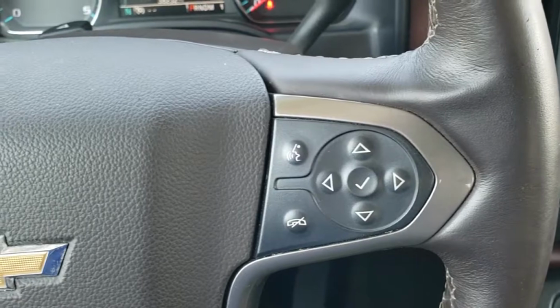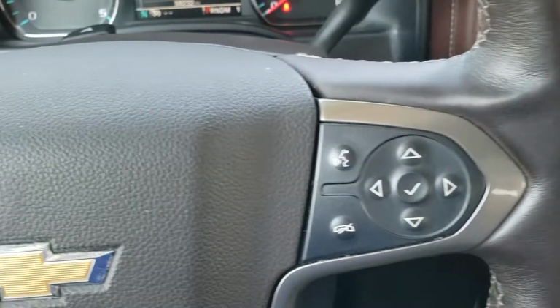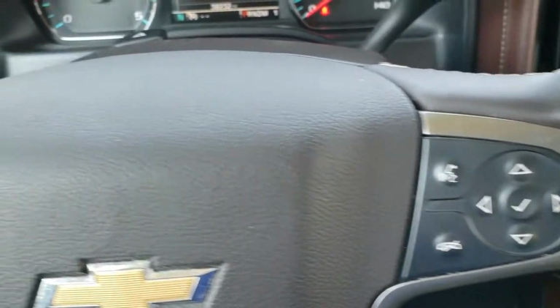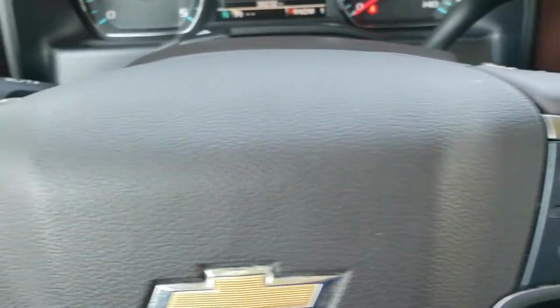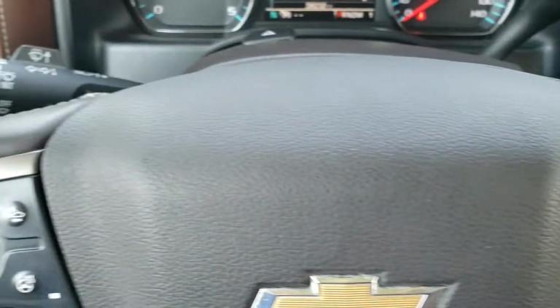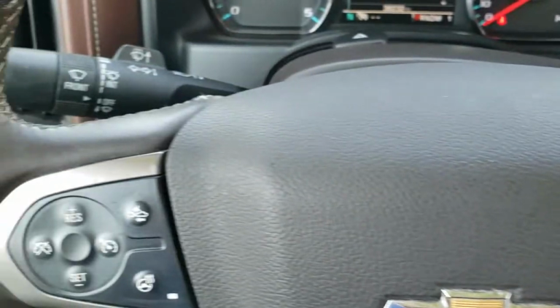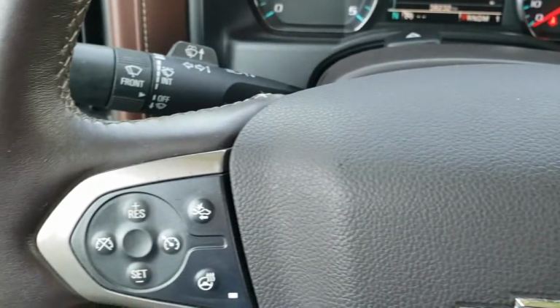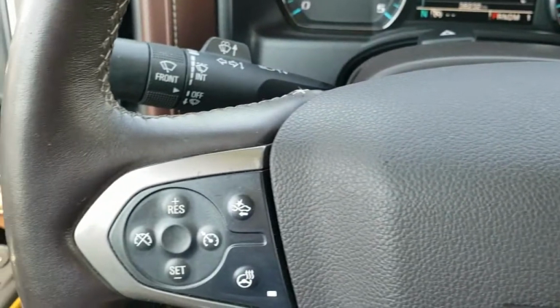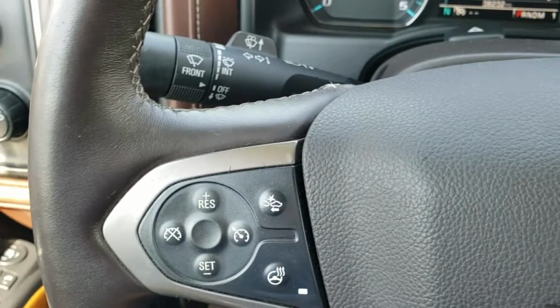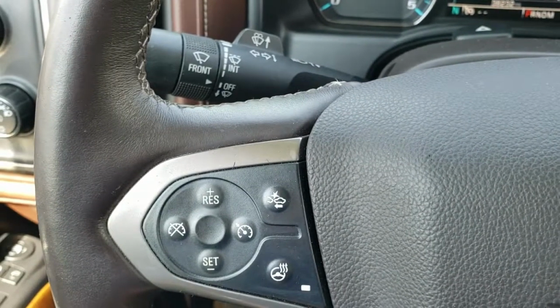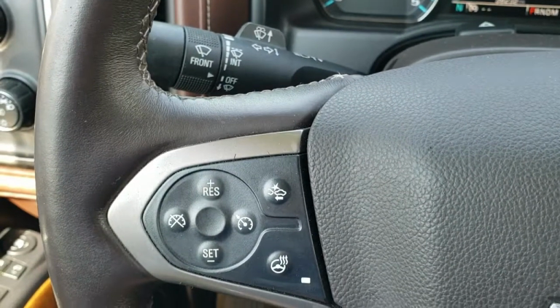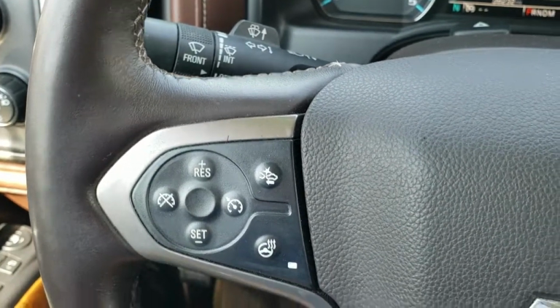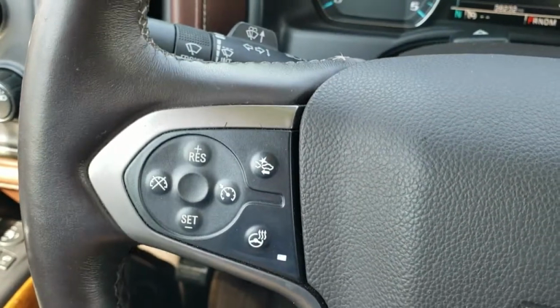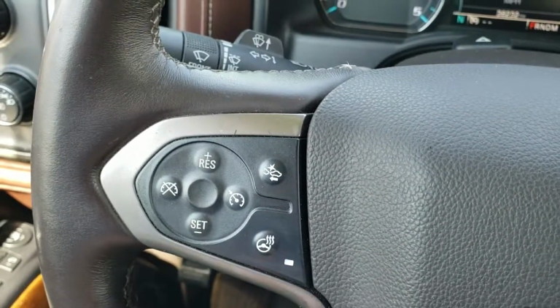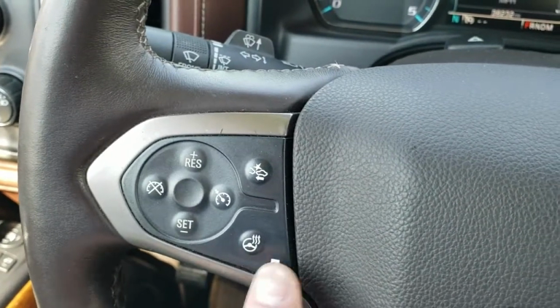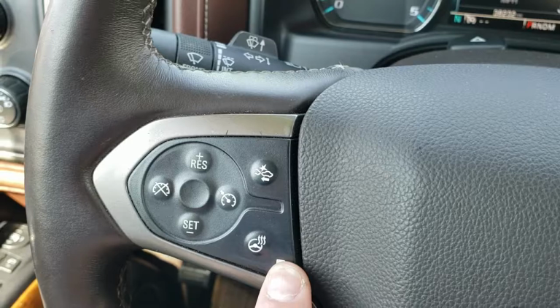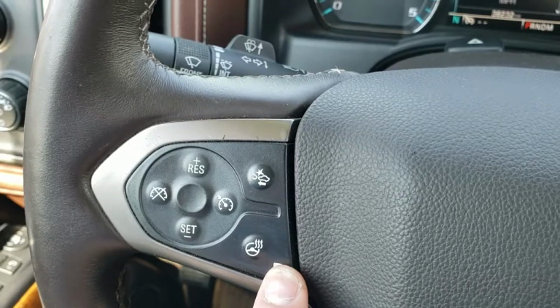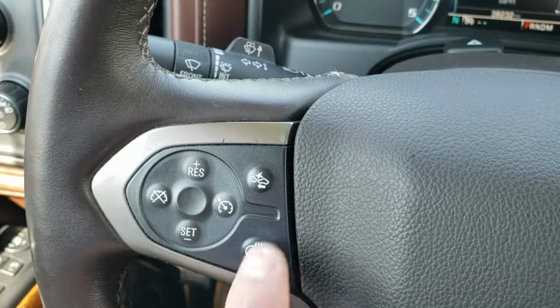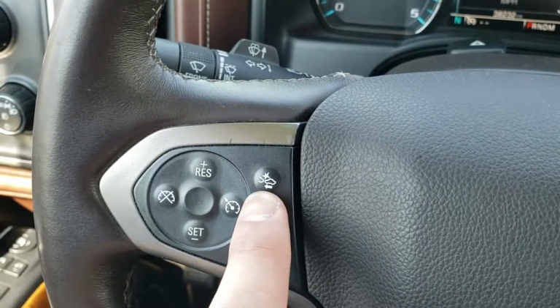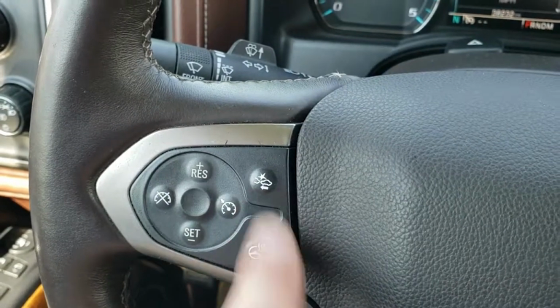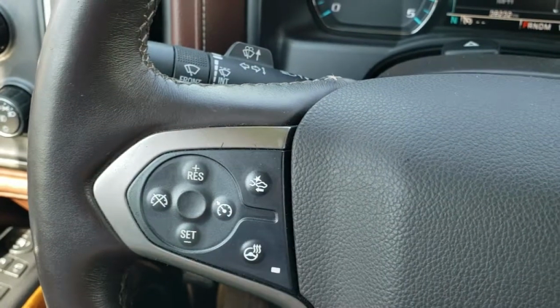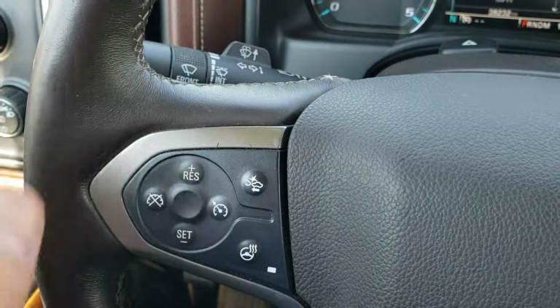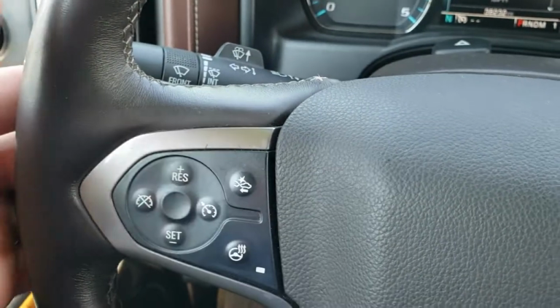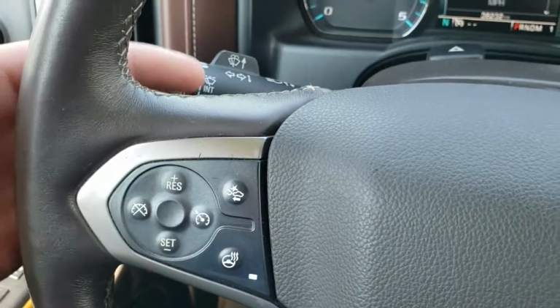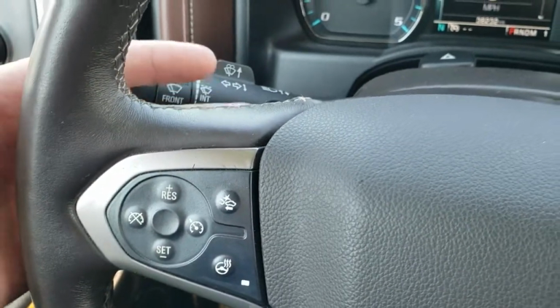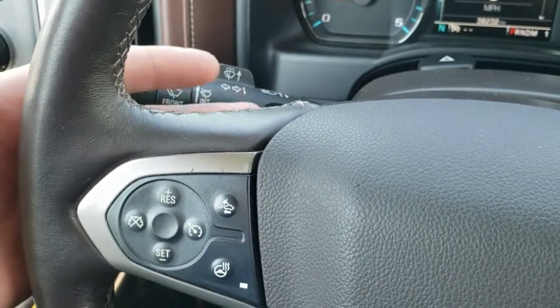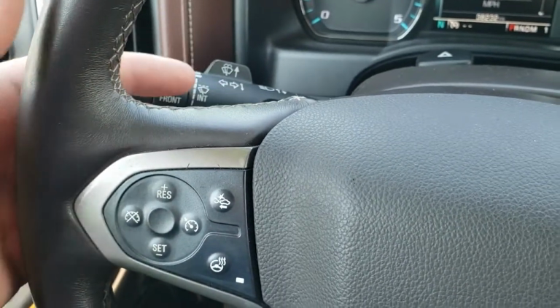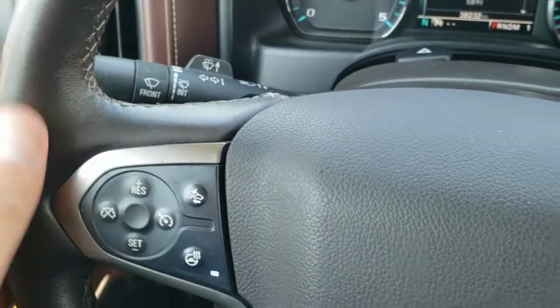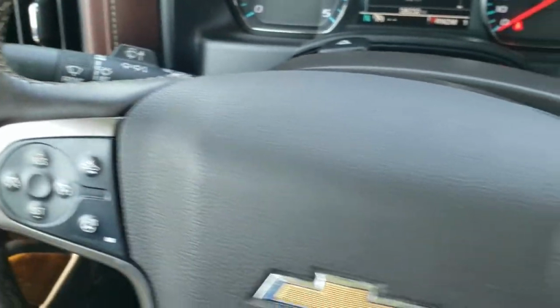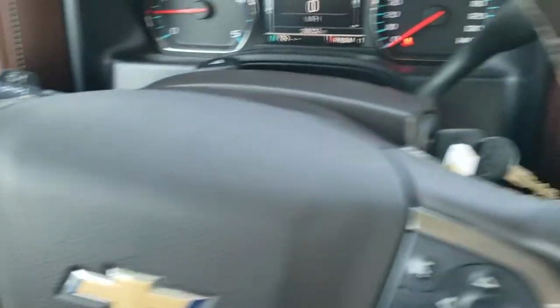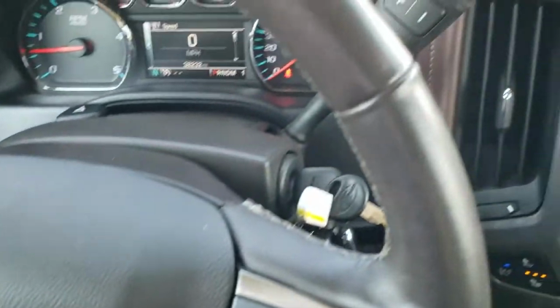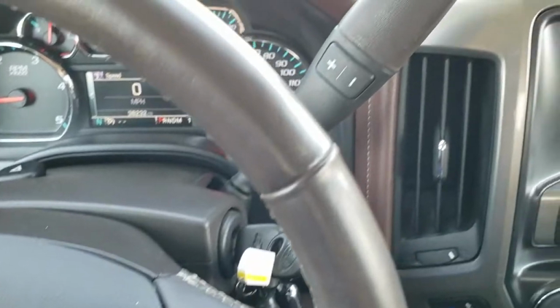Bluetooth and information center controls are on the right, cruise controls in the center, heated steering wheel controls on the left, as well as forward collision warning. On the back of the steering wheel are audio controls.